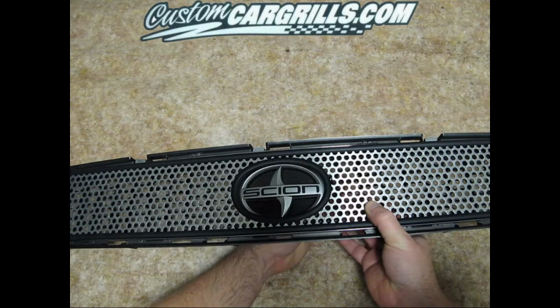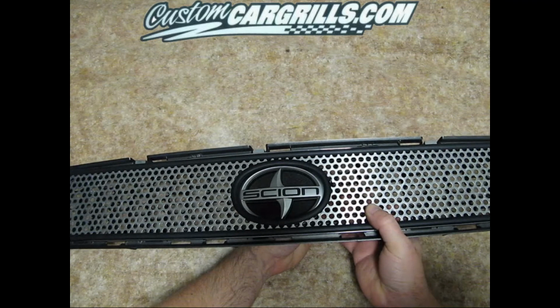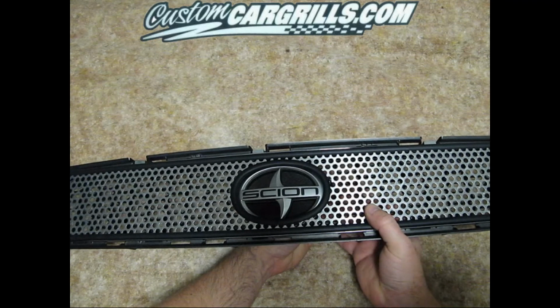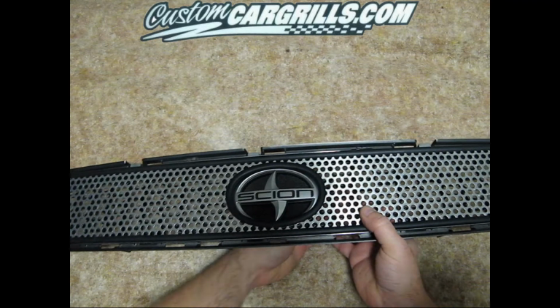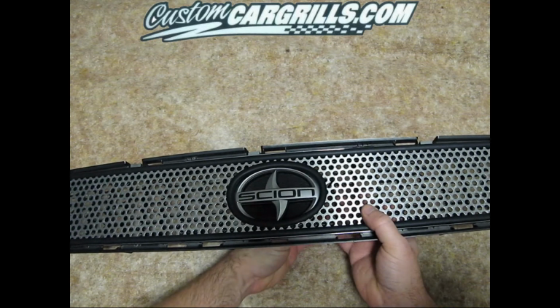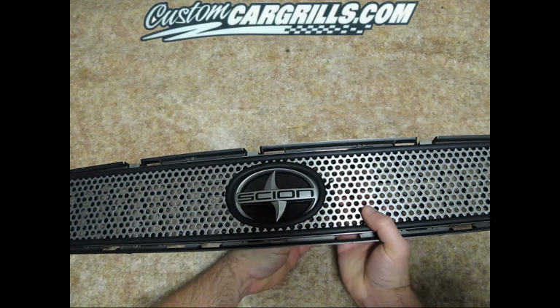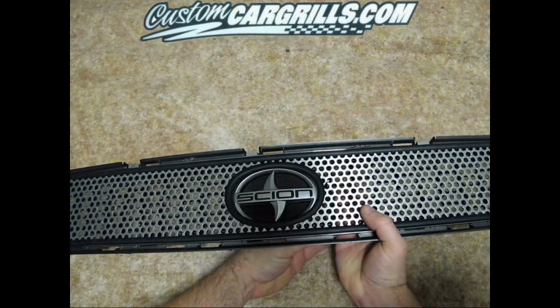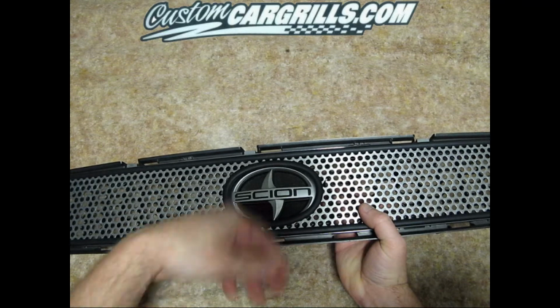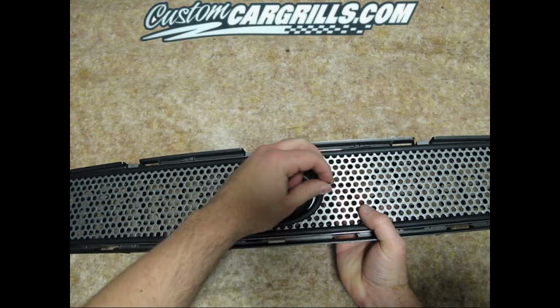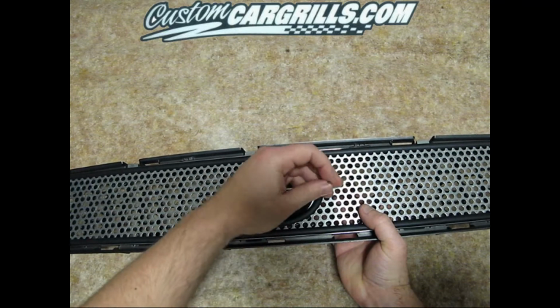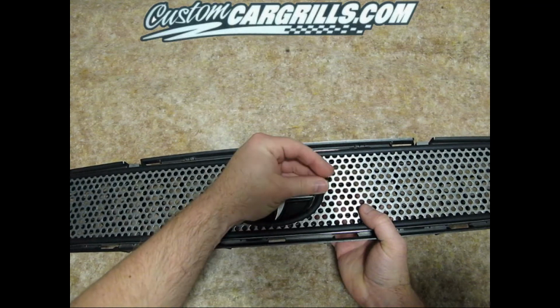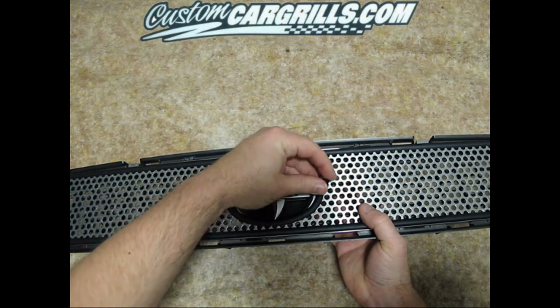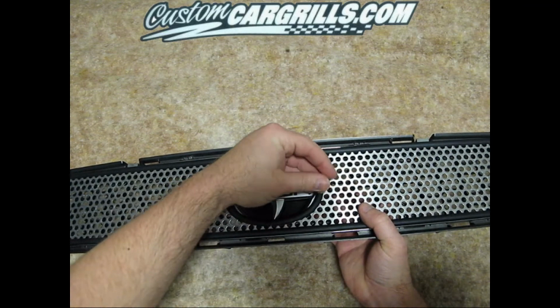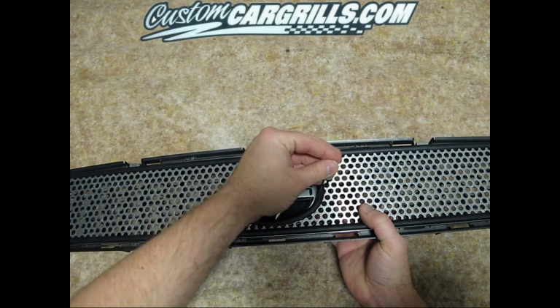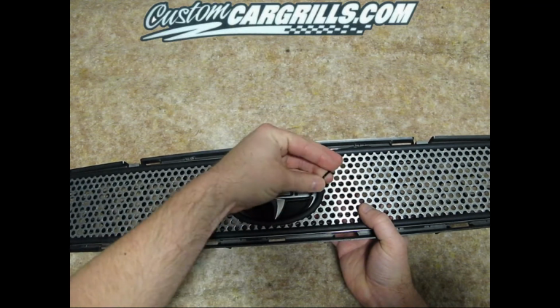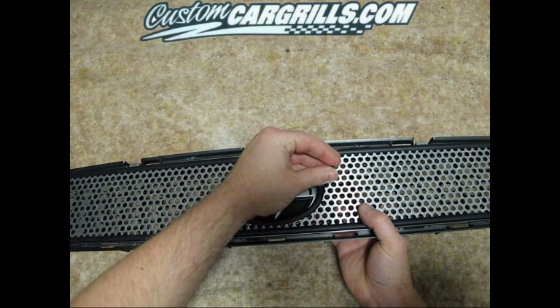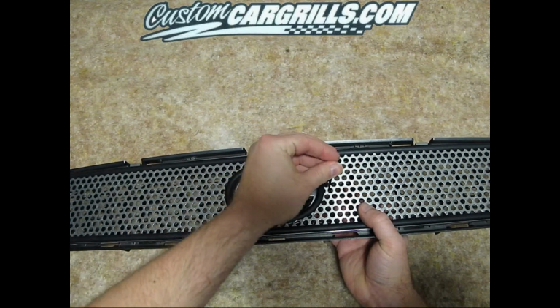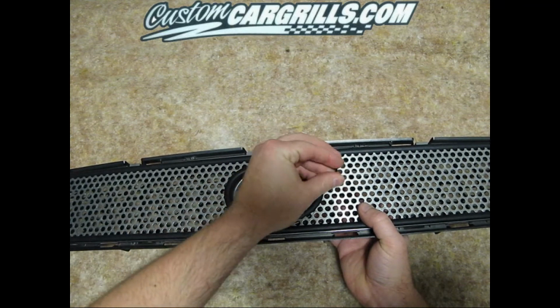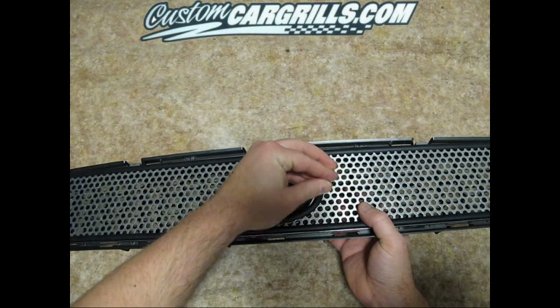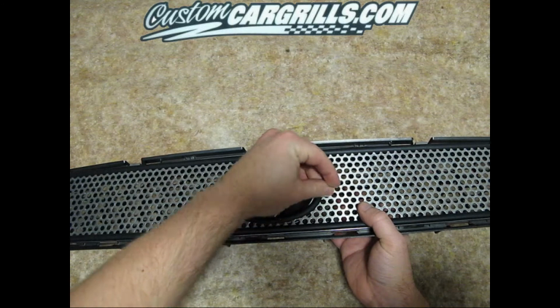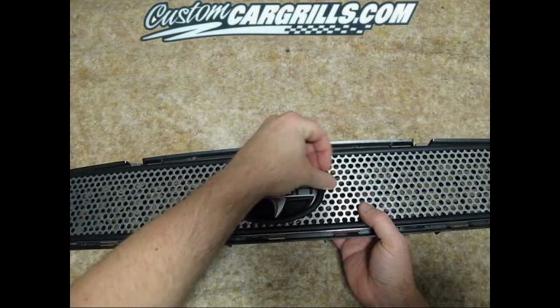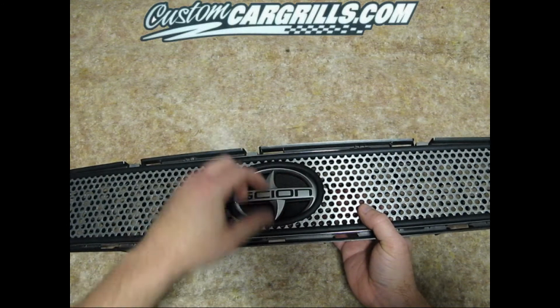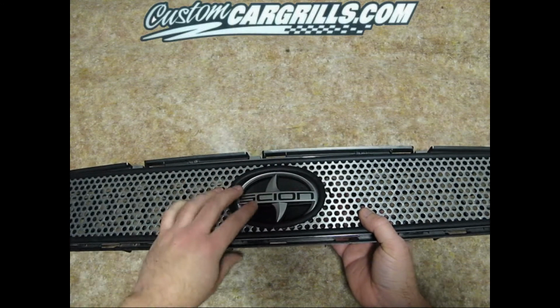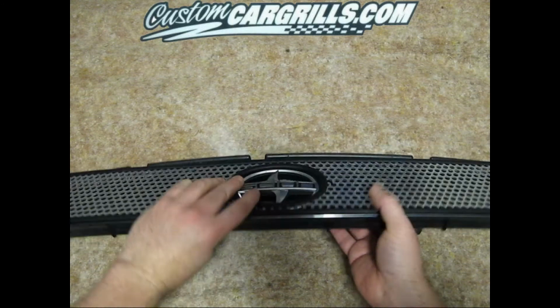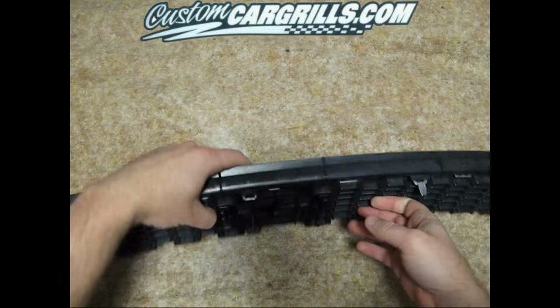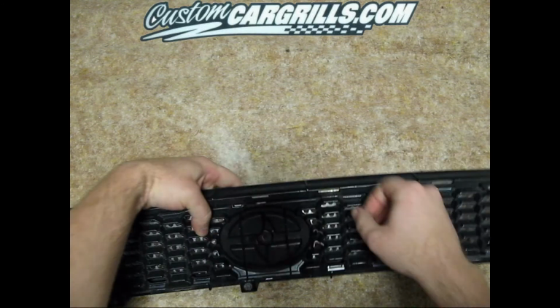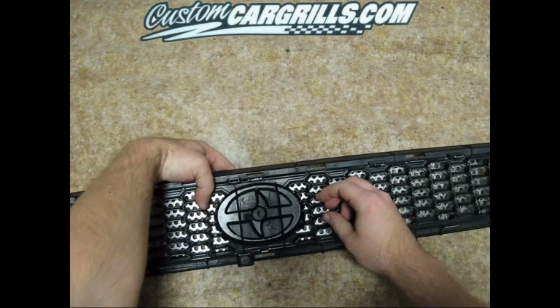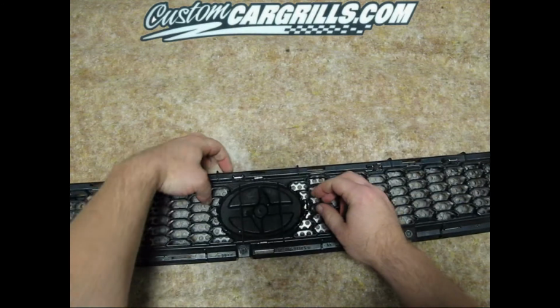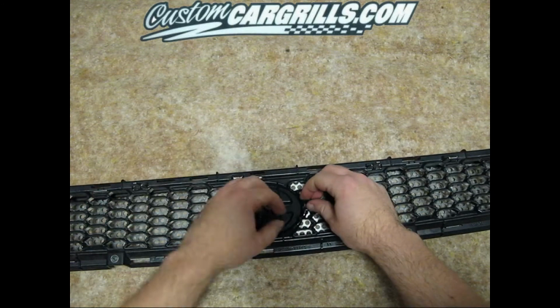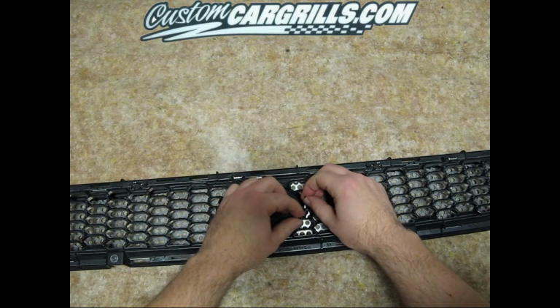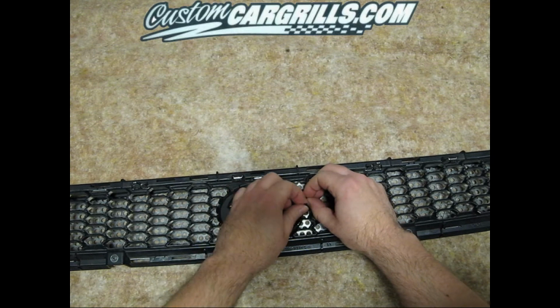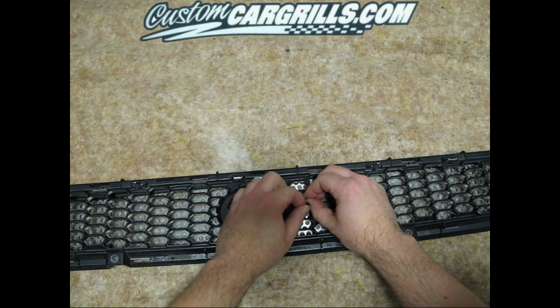Start by feeding the tail end of the tie through the back of the grill and send it forward. Then loop it around some of the material, as well as a honeycomb part of the factory grill, and then secure it from behind.